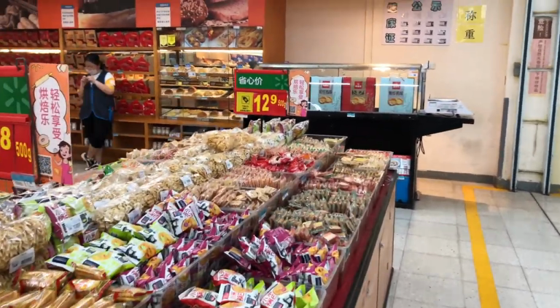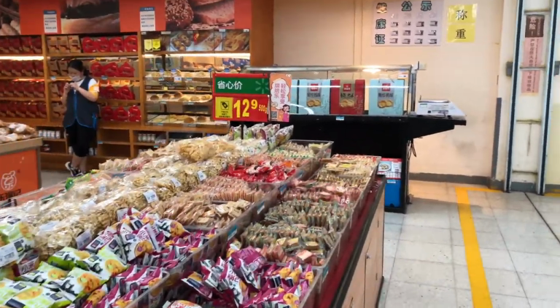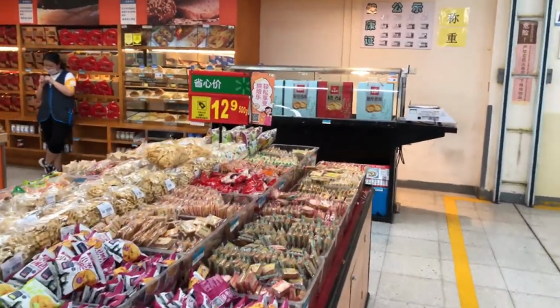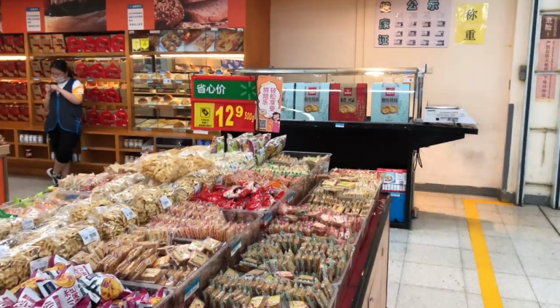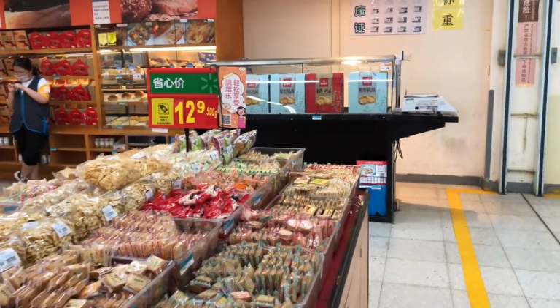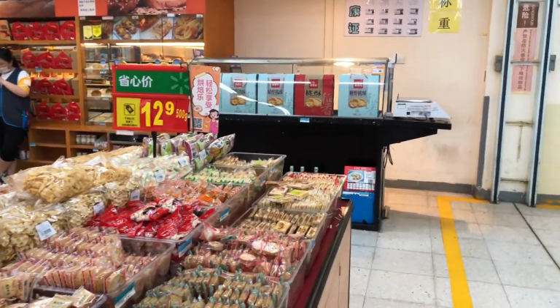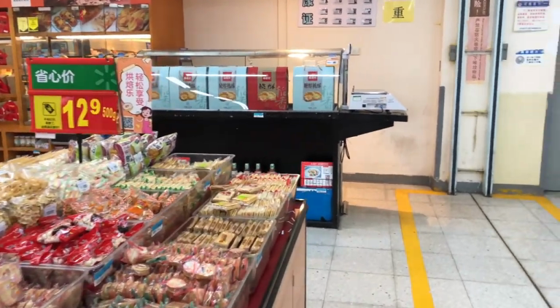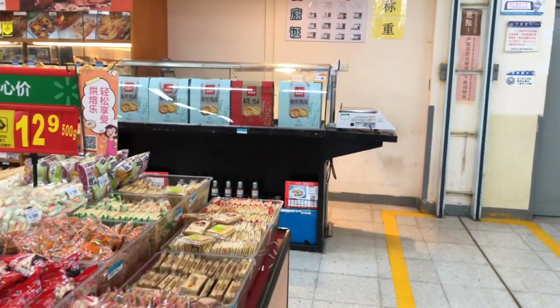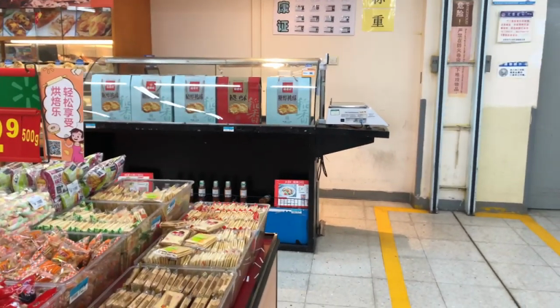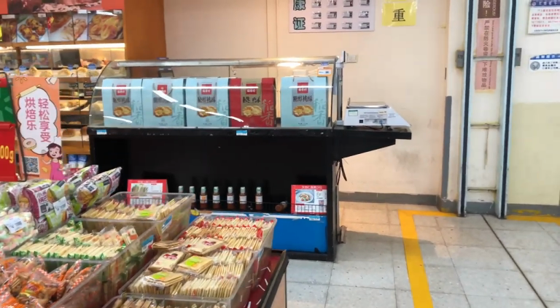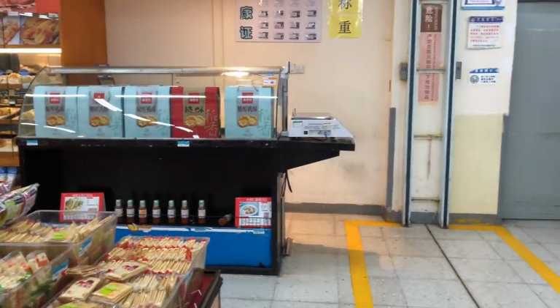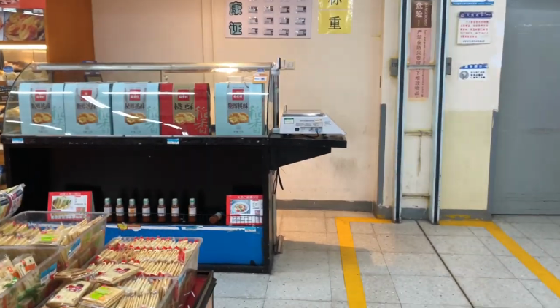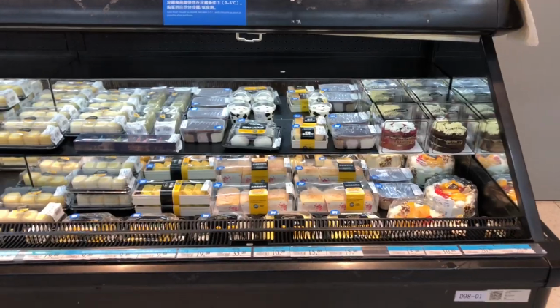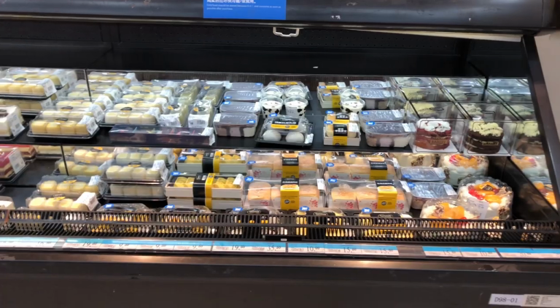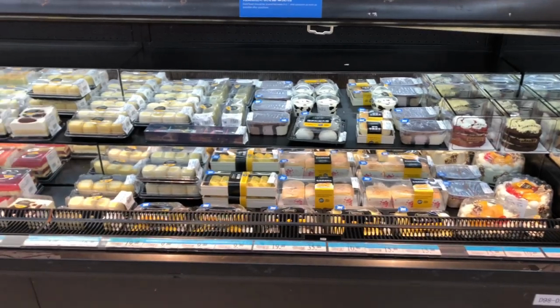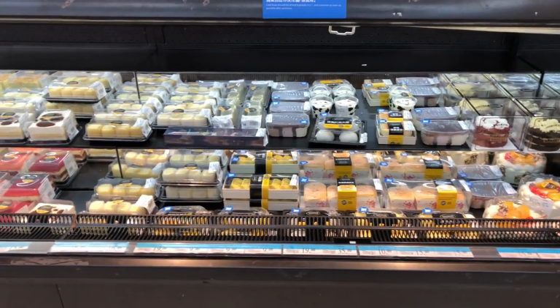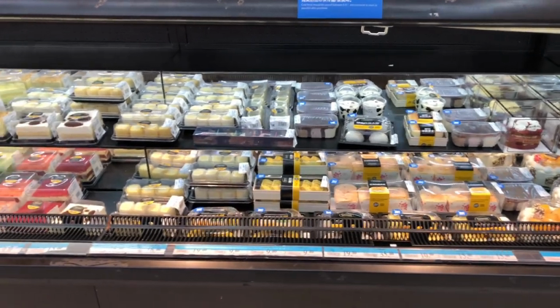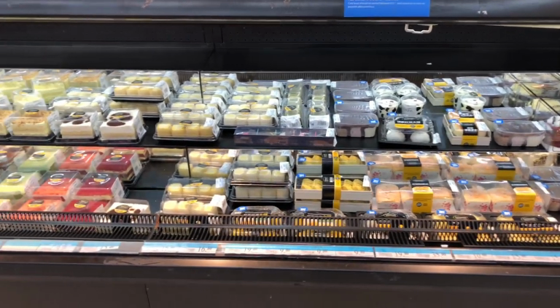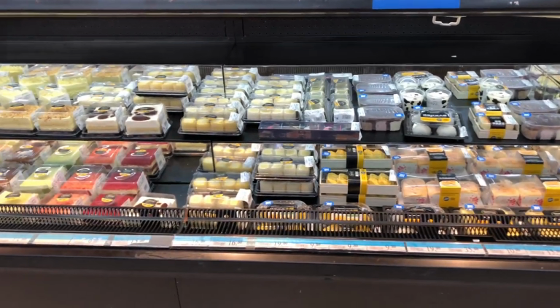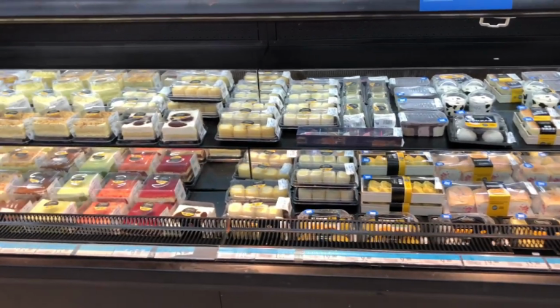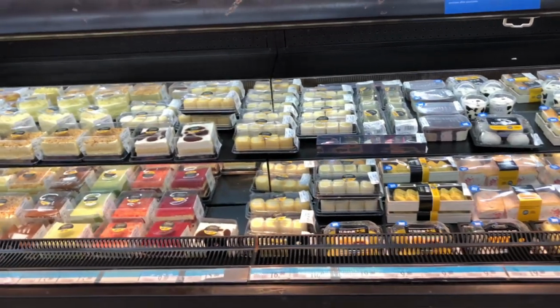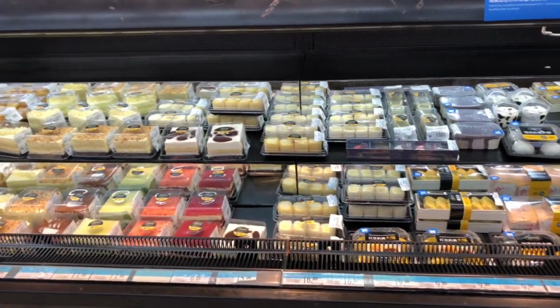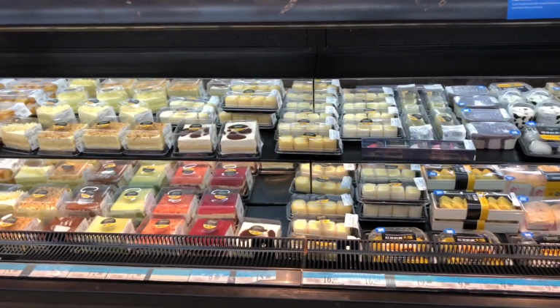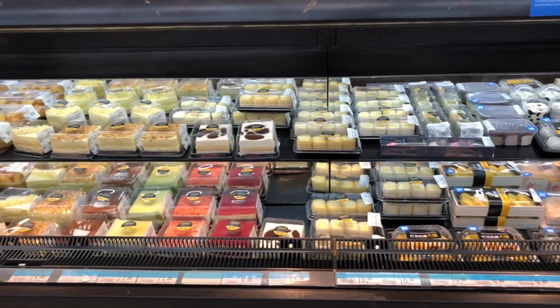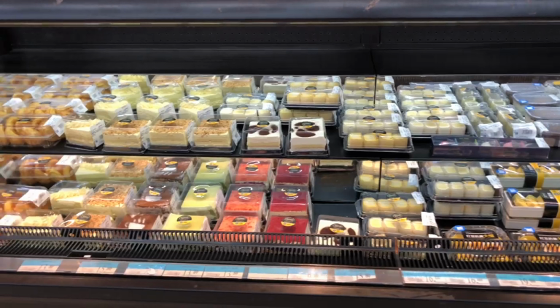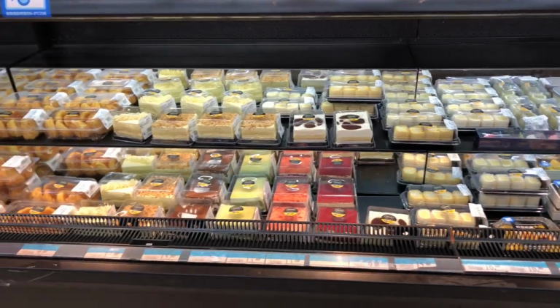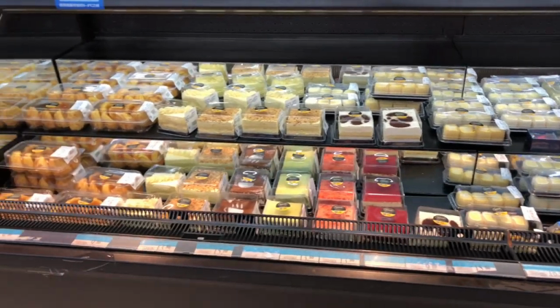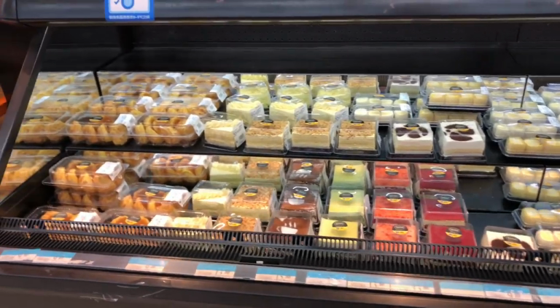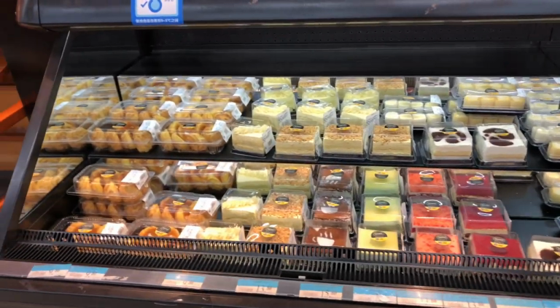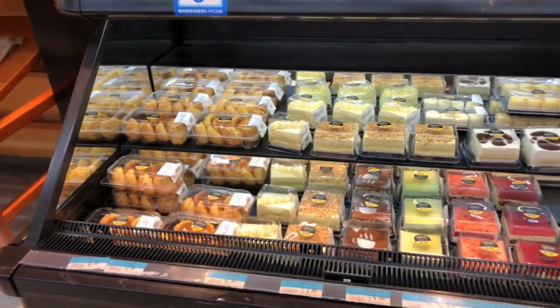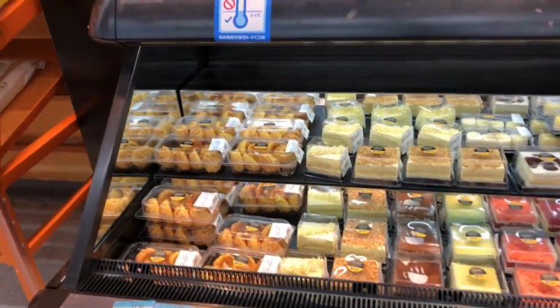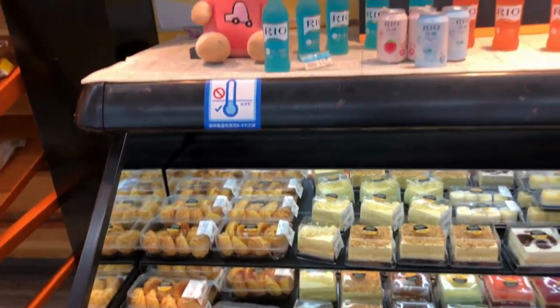Cakes, on the contrary, are not as delicious as you might think. They do have different tasting cakes, but there are some types which I can't really take.